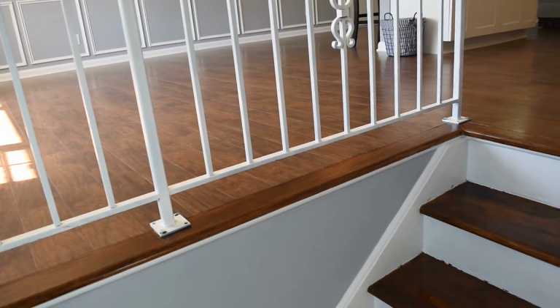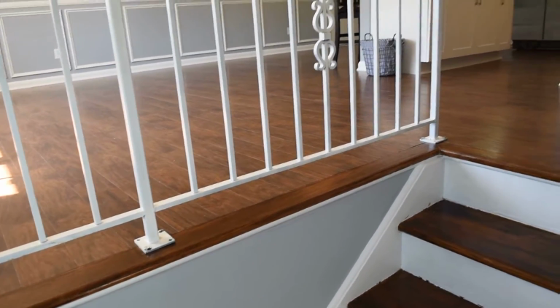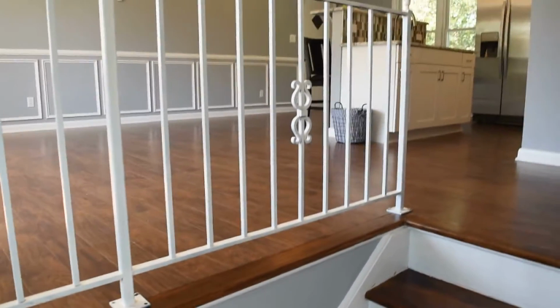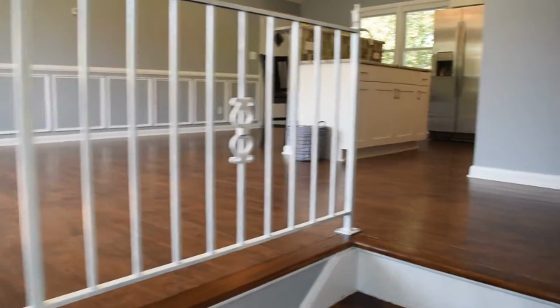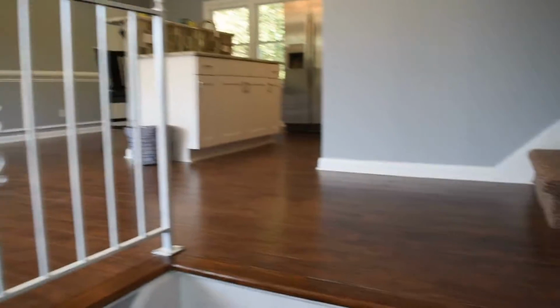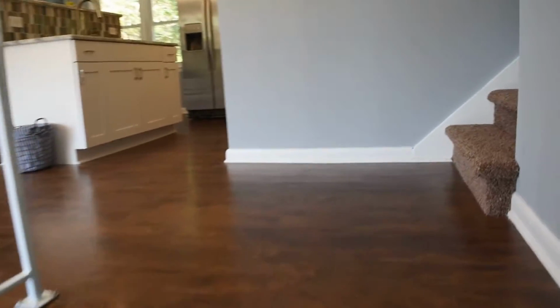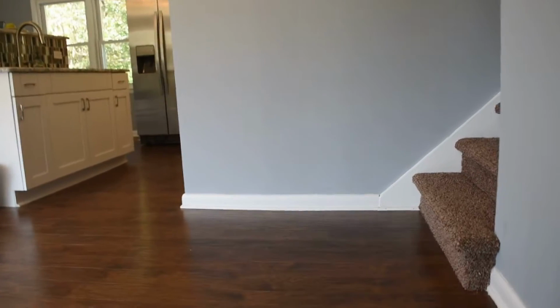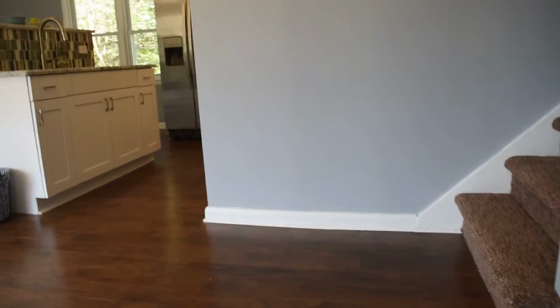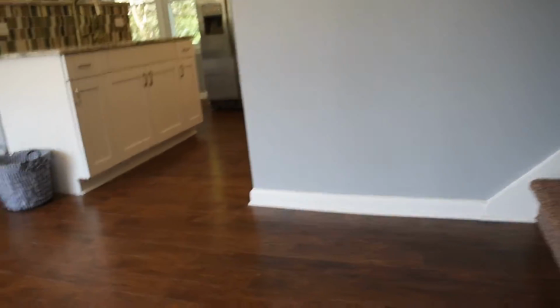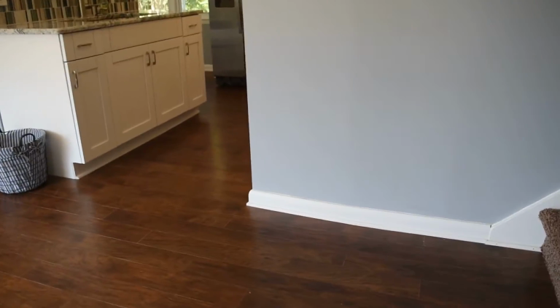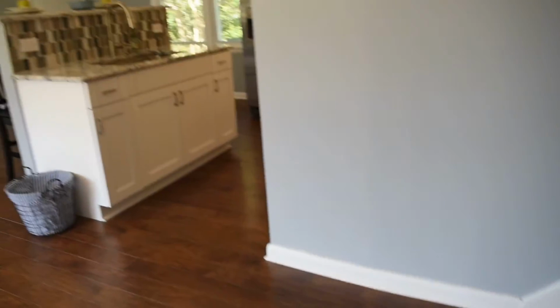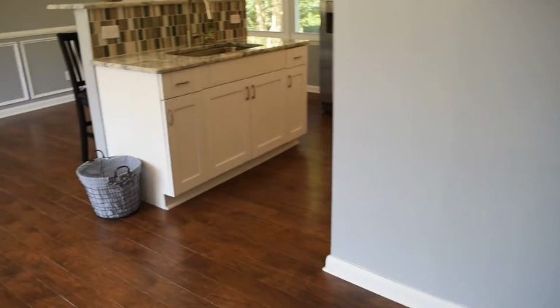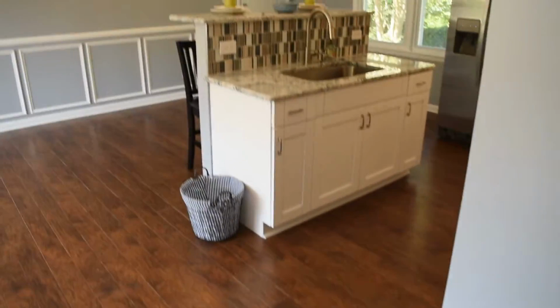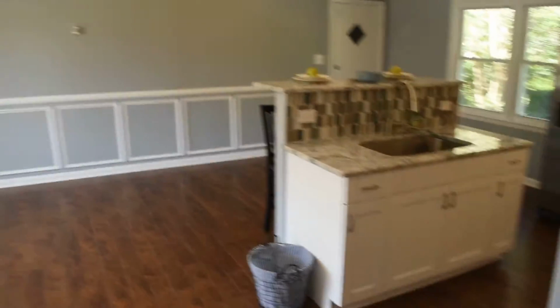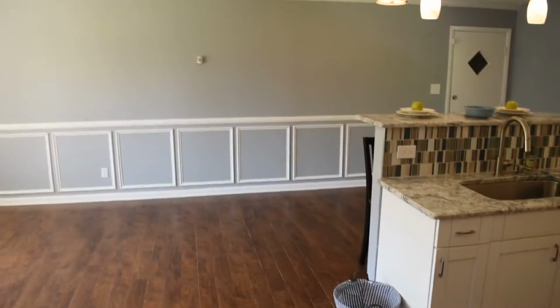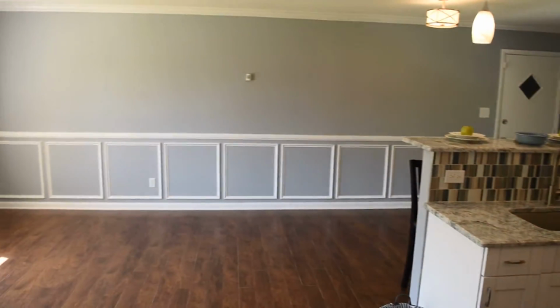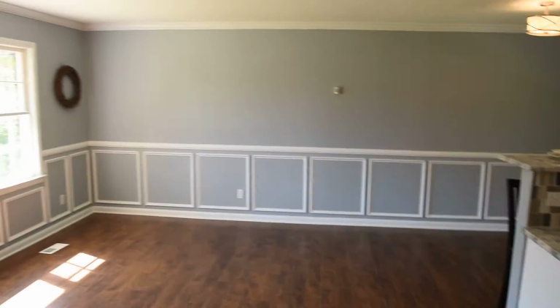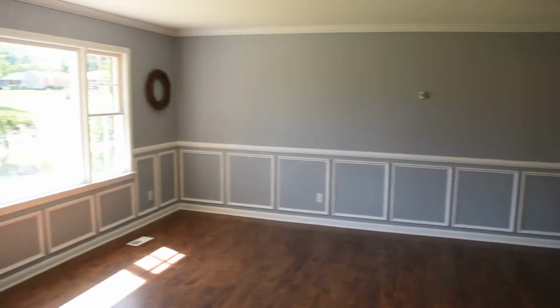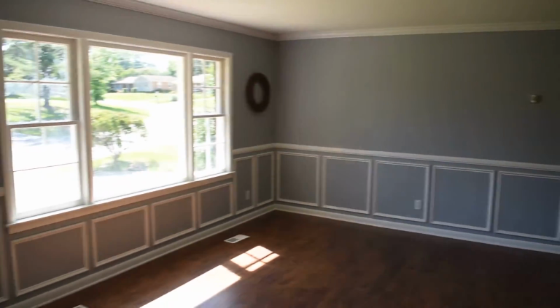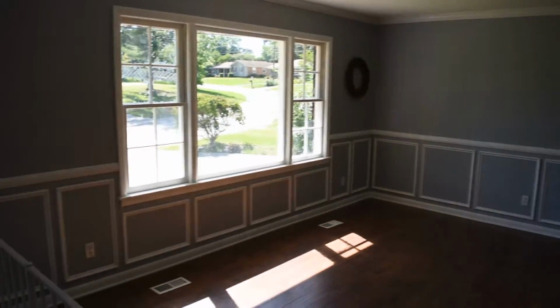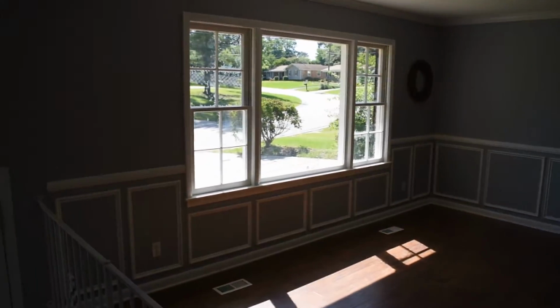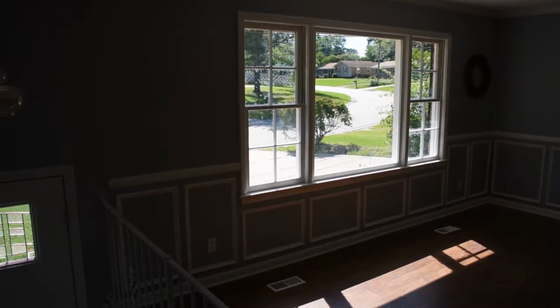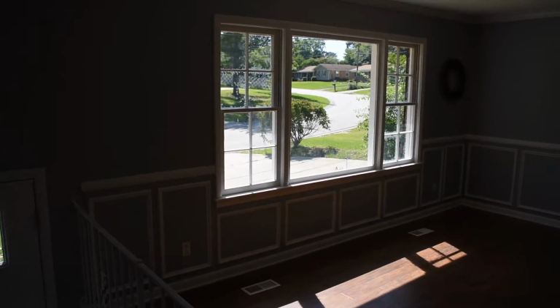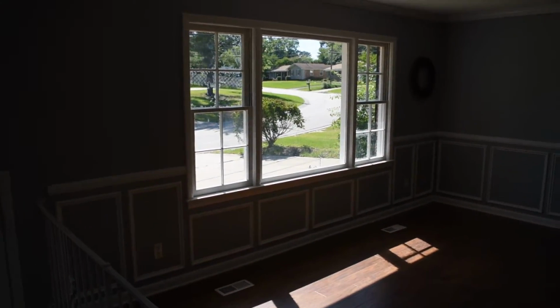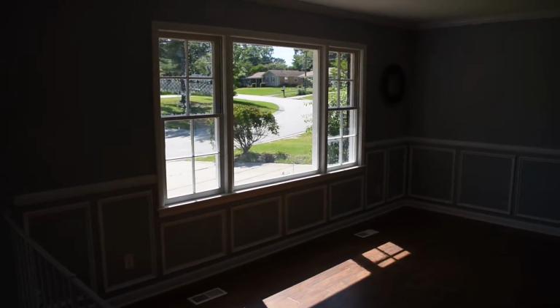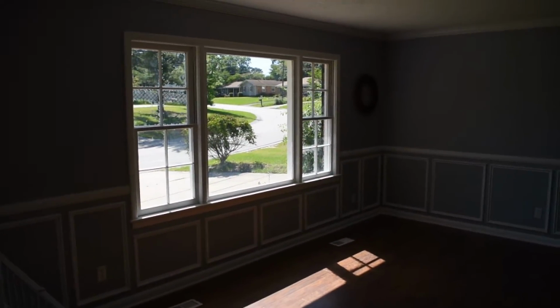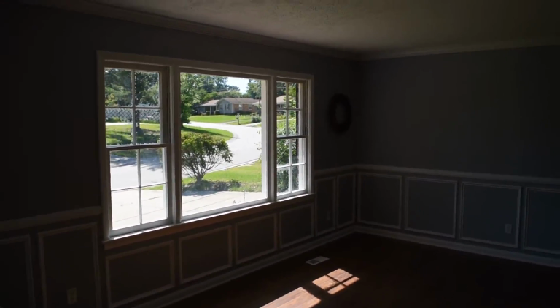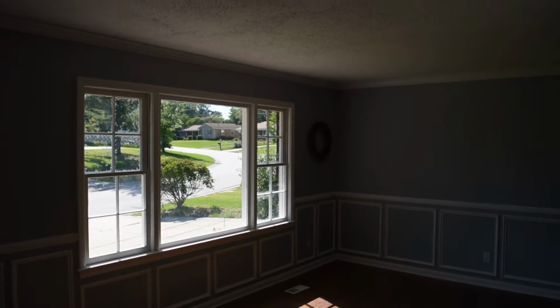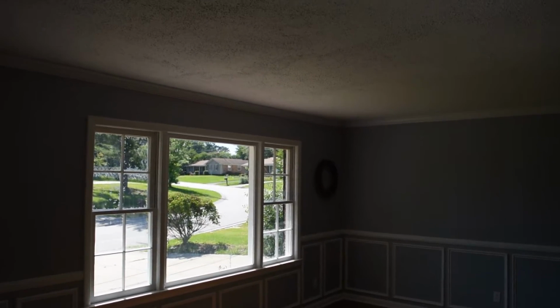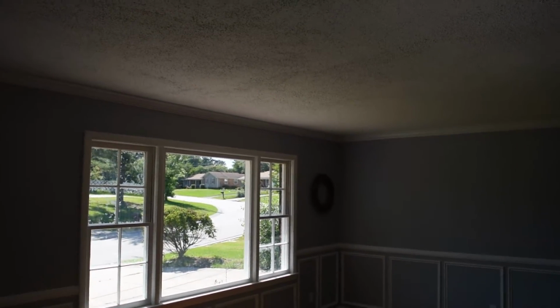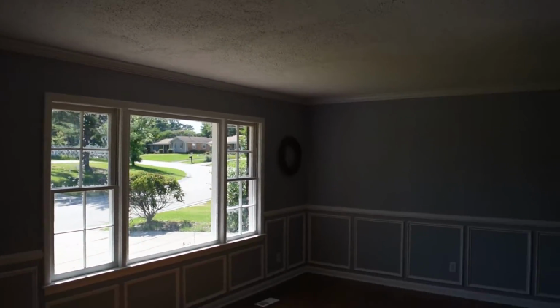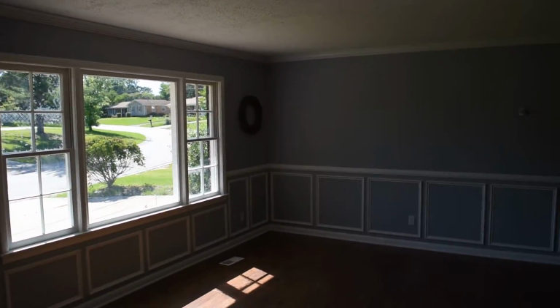And this is the foyer. We have an open floor plan here with lots of molding.